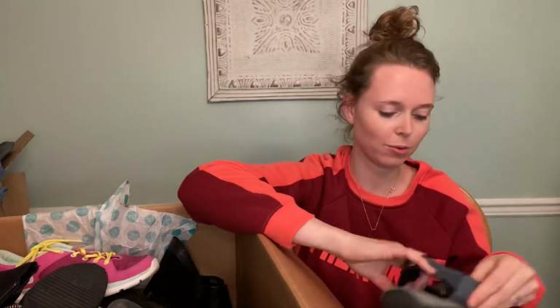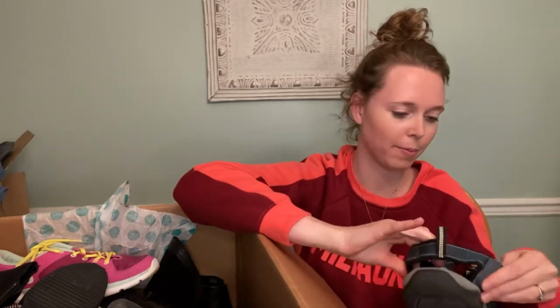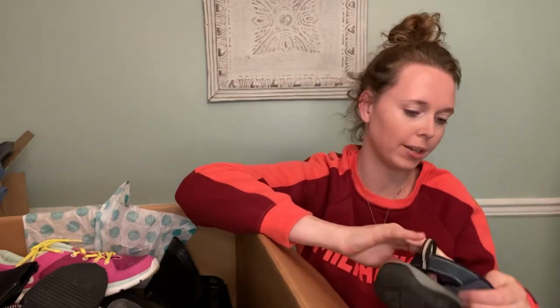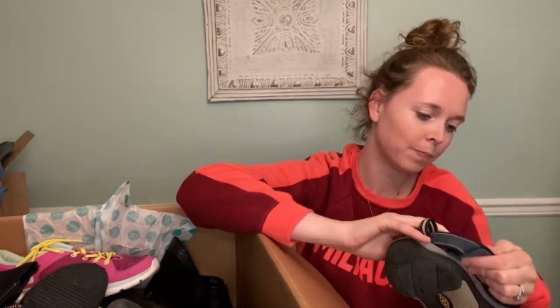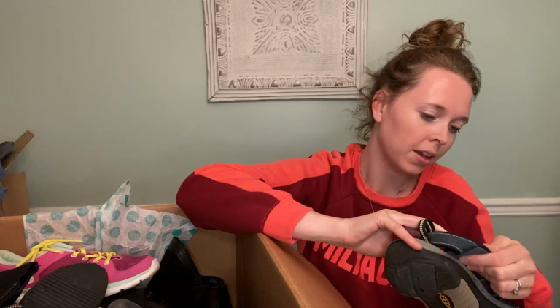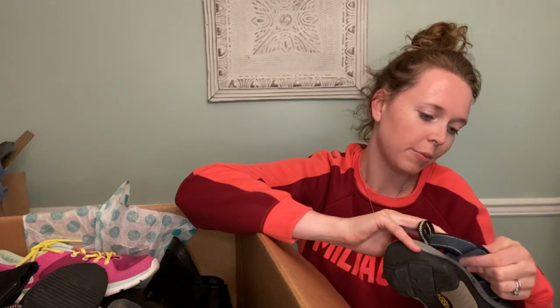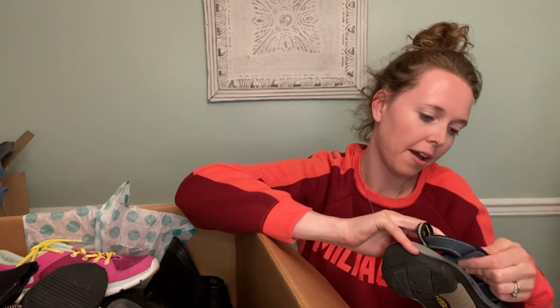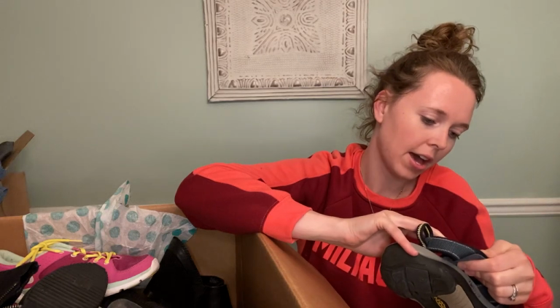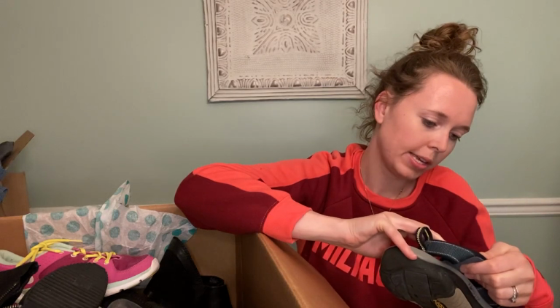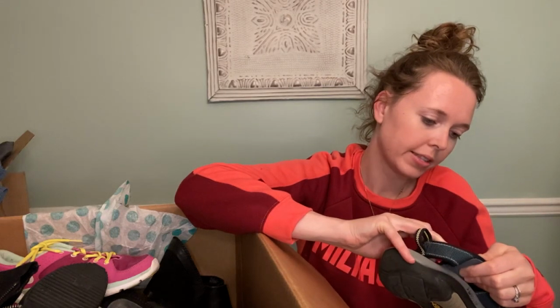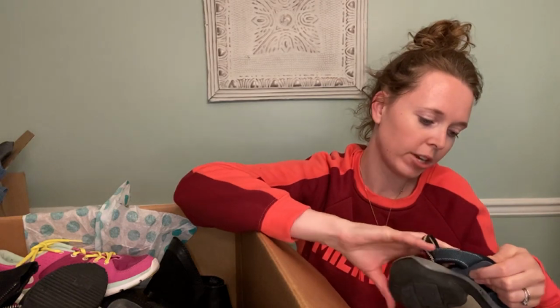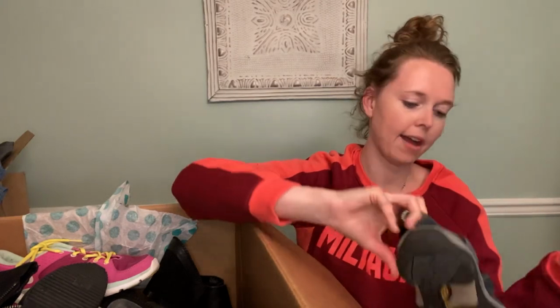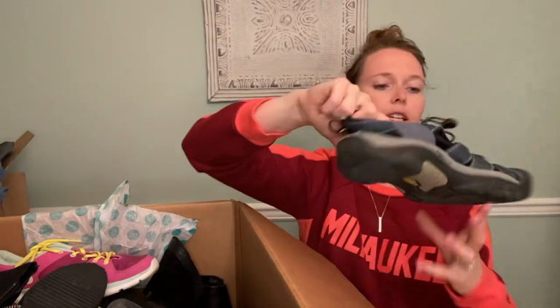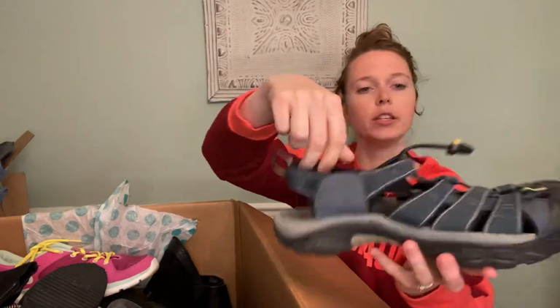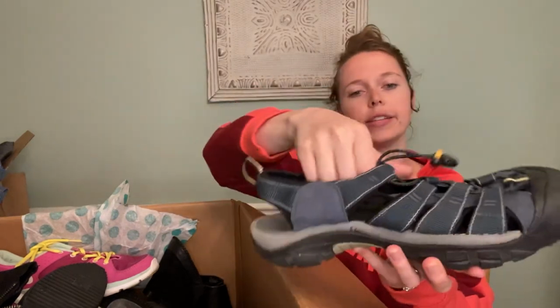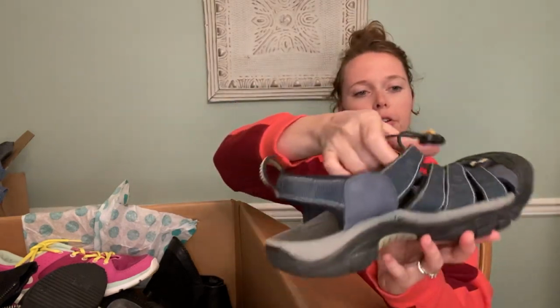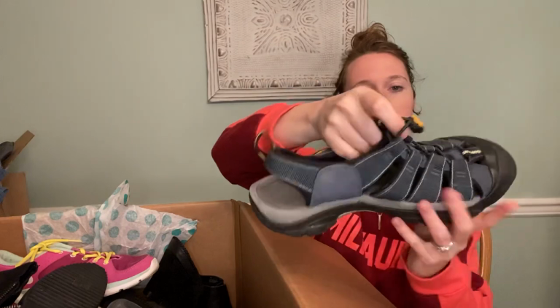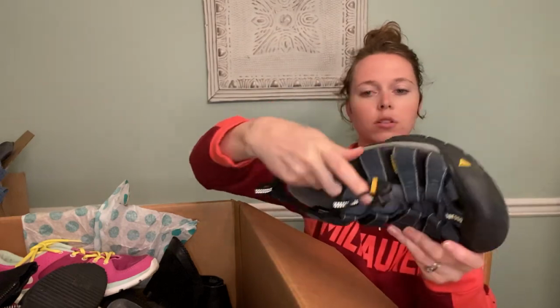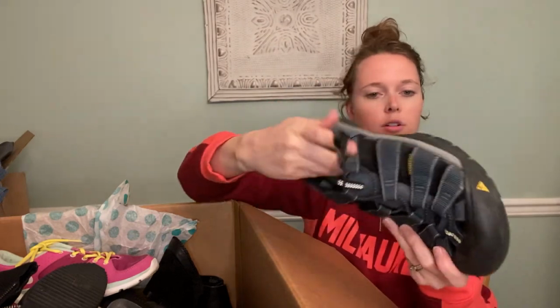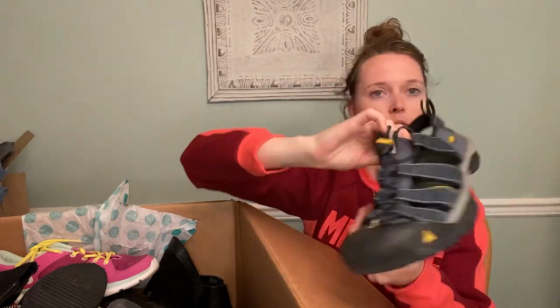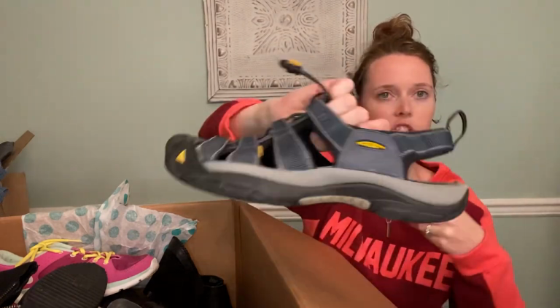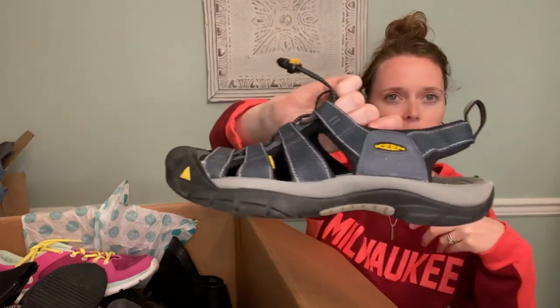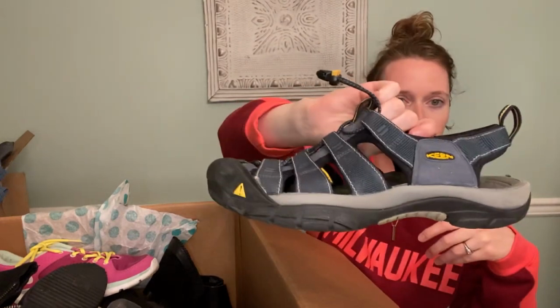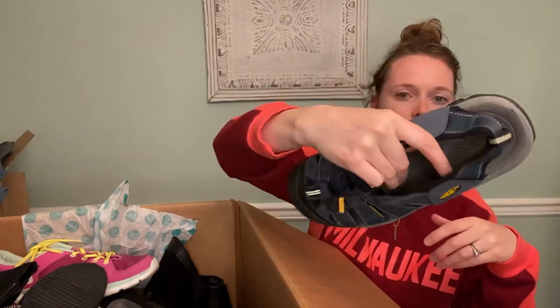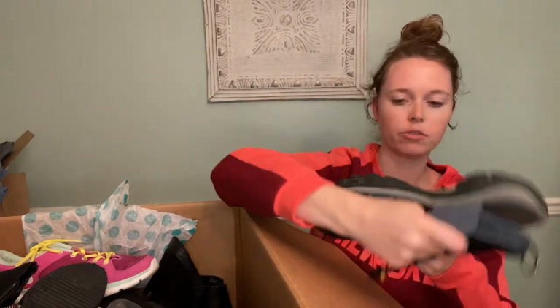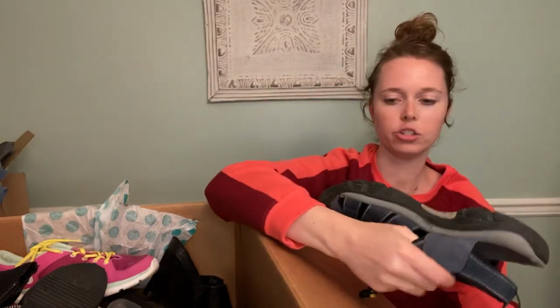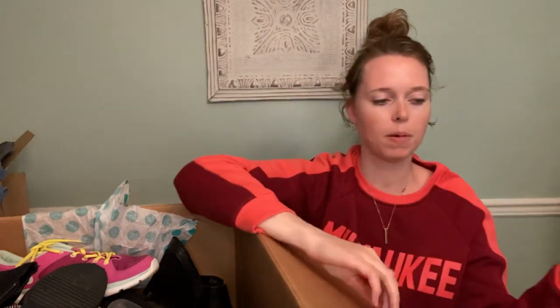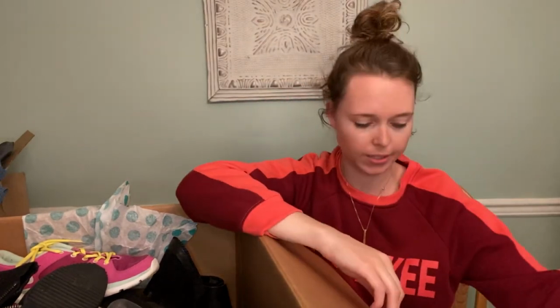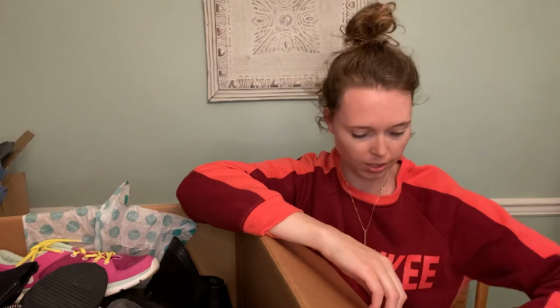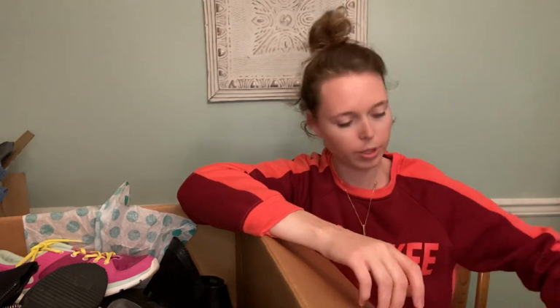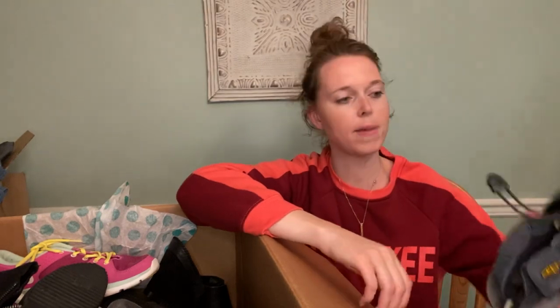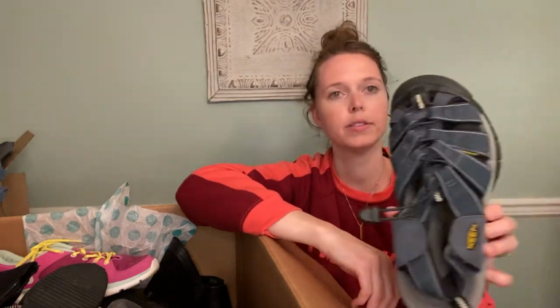Then we have a US 11.5 King sandal — King does pretty well. These look really good shape; I'm assuming they're men's.